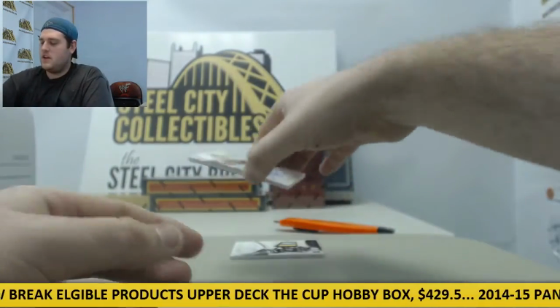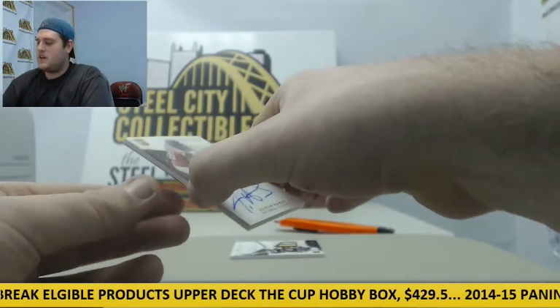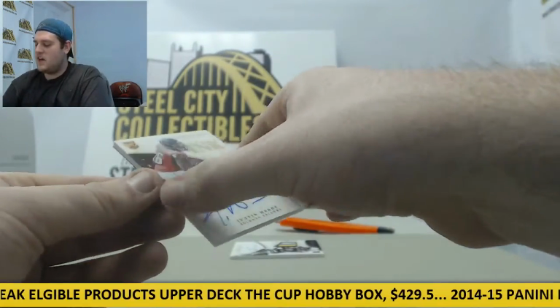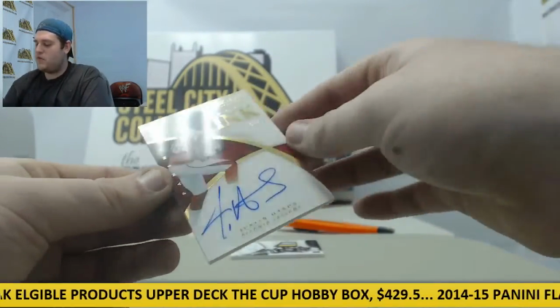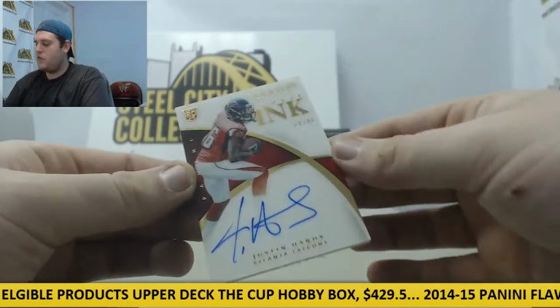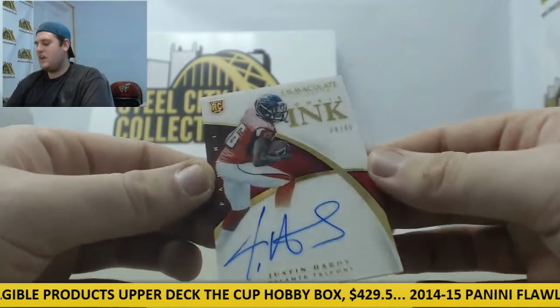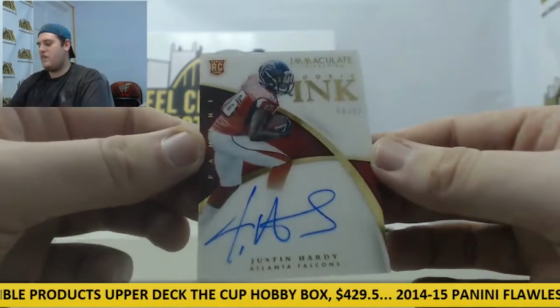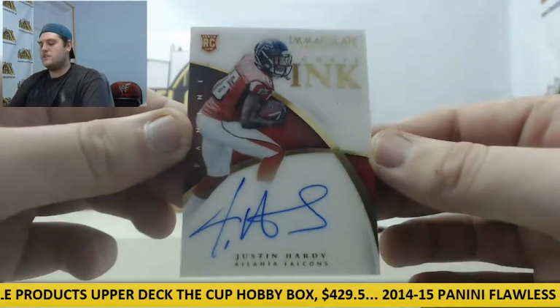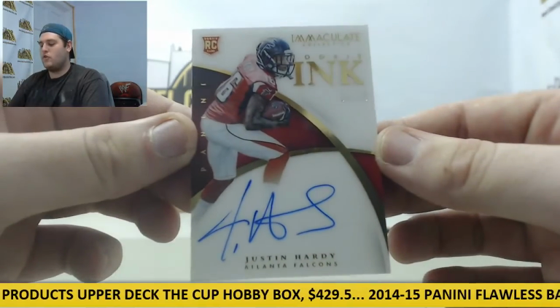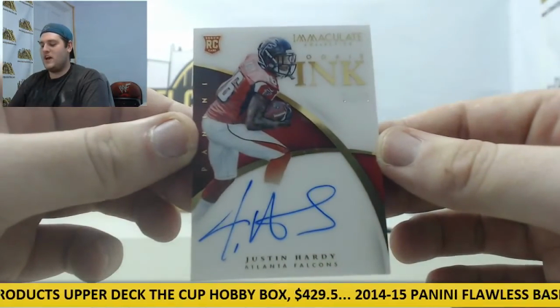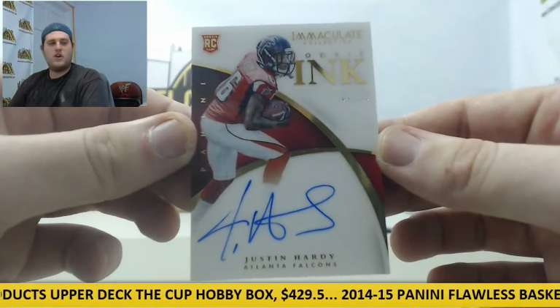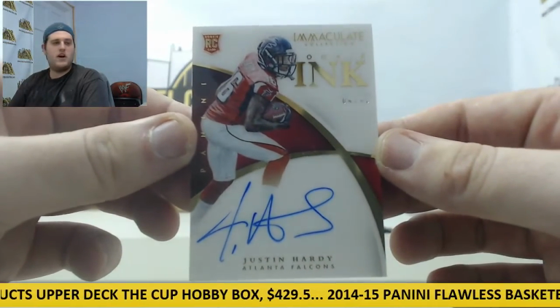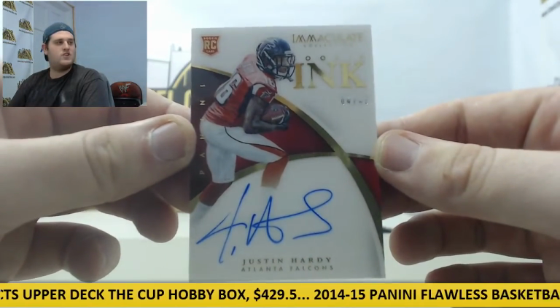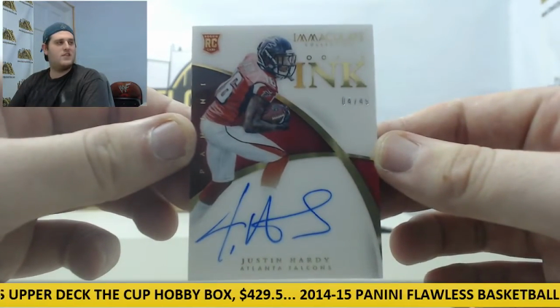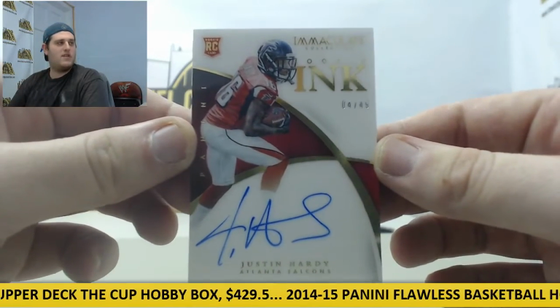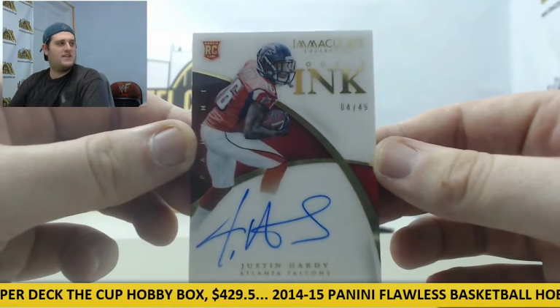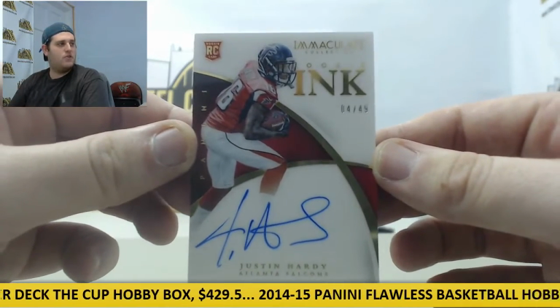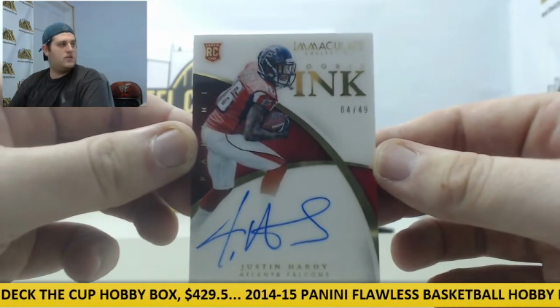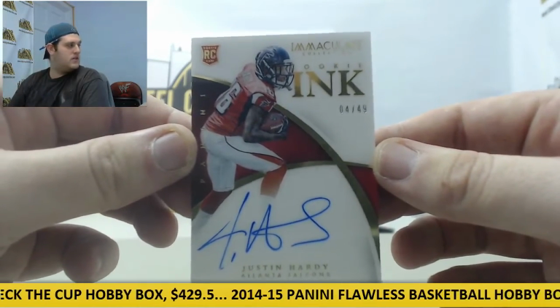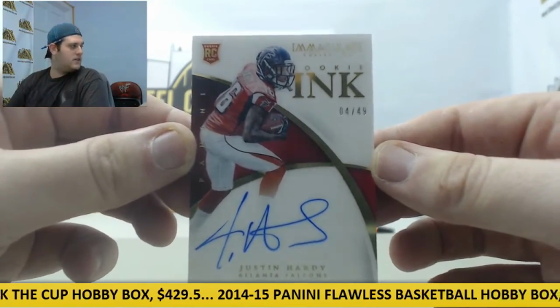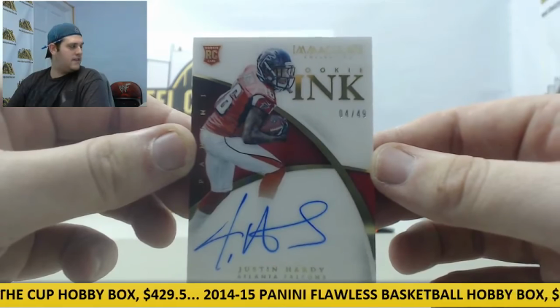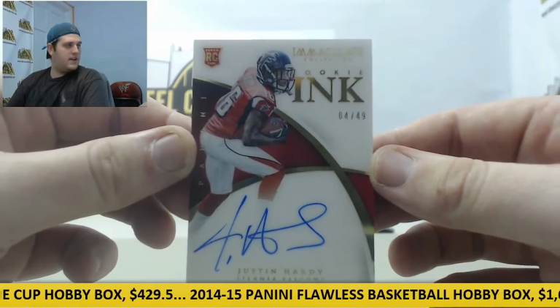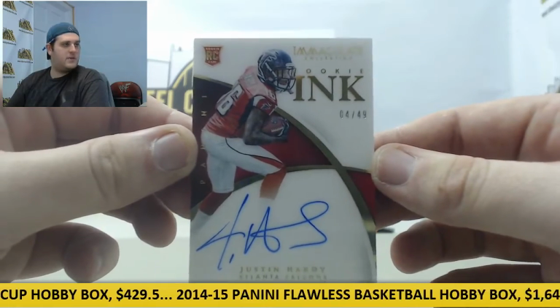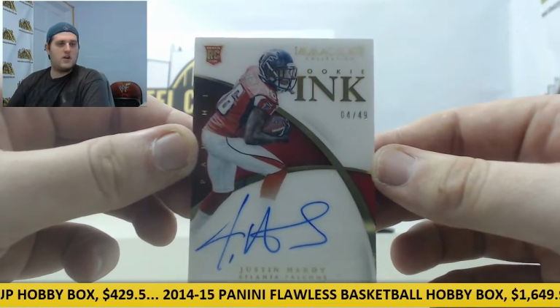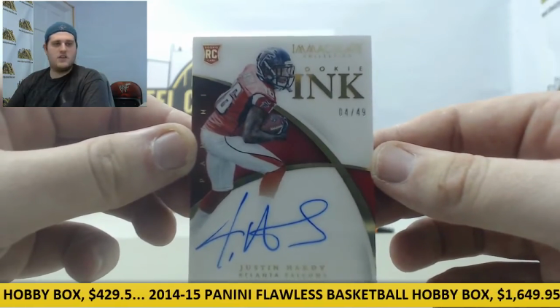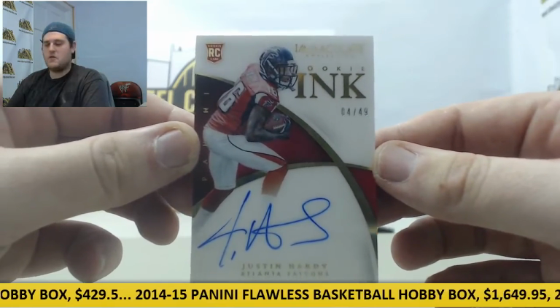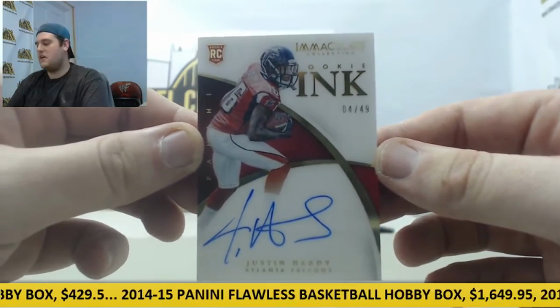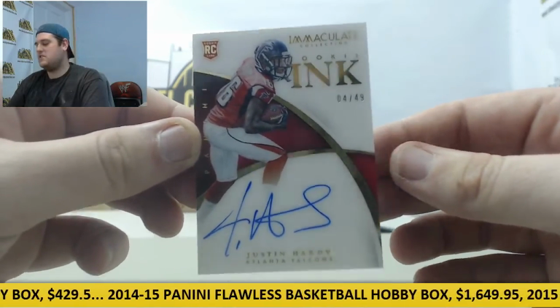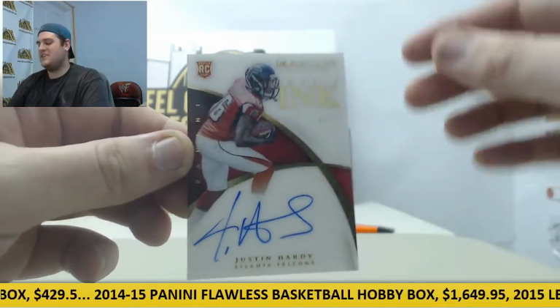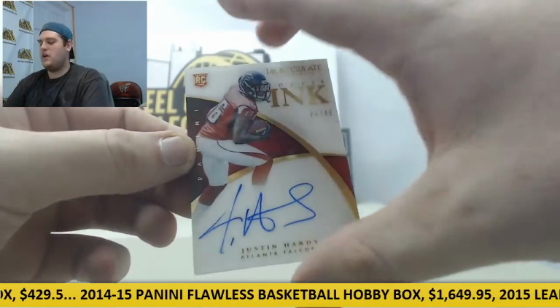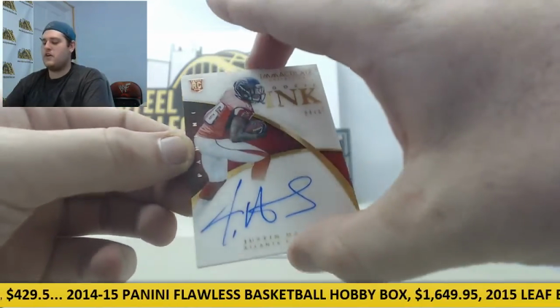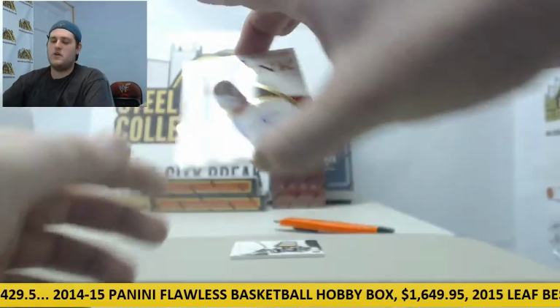Next up for the Falcons — 4 out of 49, rookie card auto, Justin Hardy from ECU. He should be taking over the slot for Roddy White next year — nice player for the Falcons.